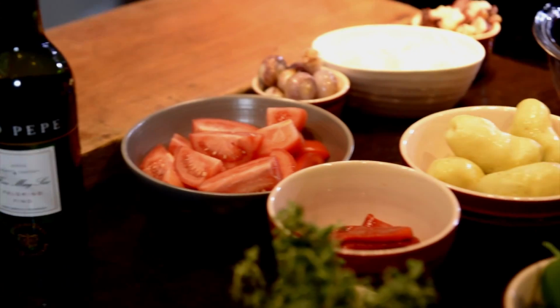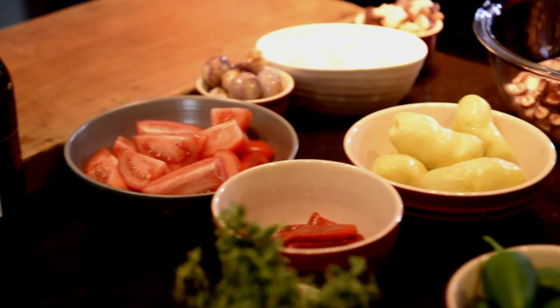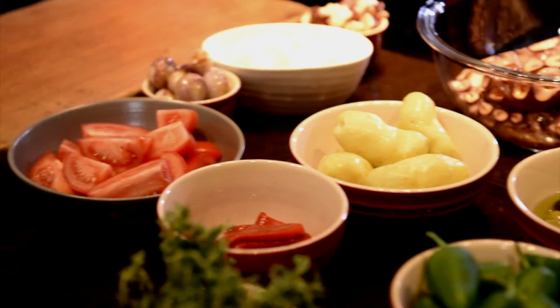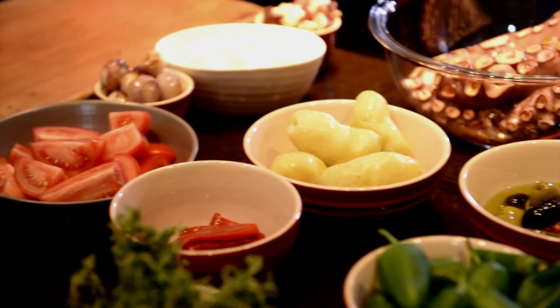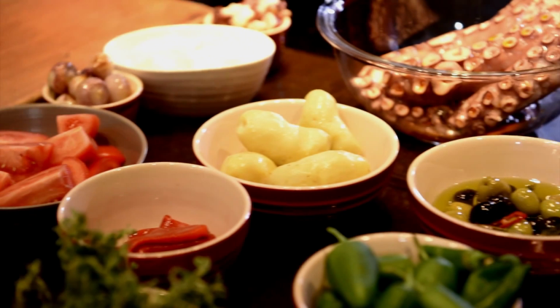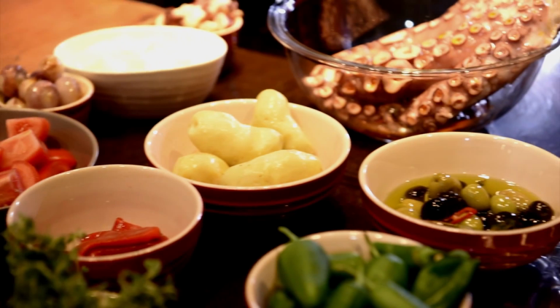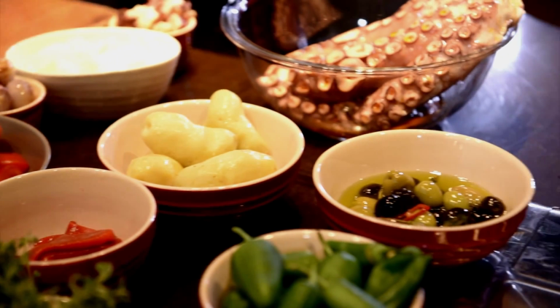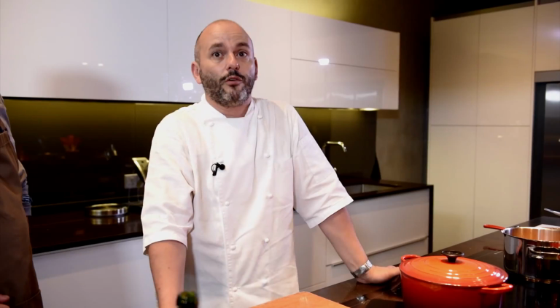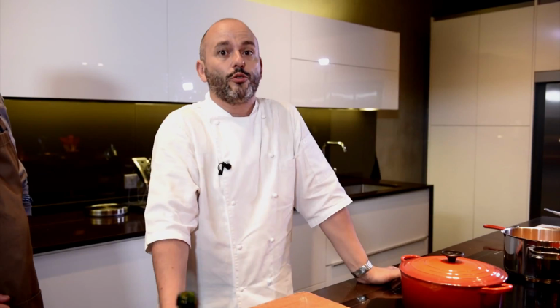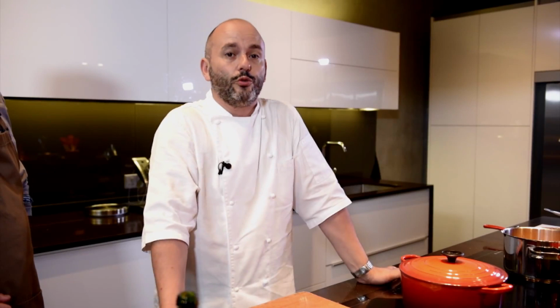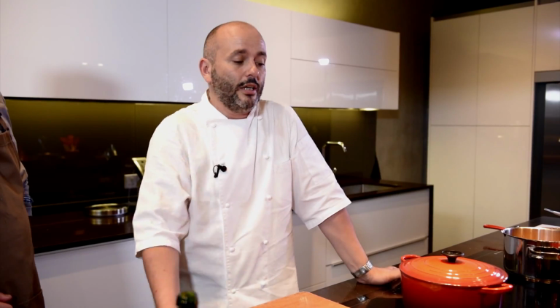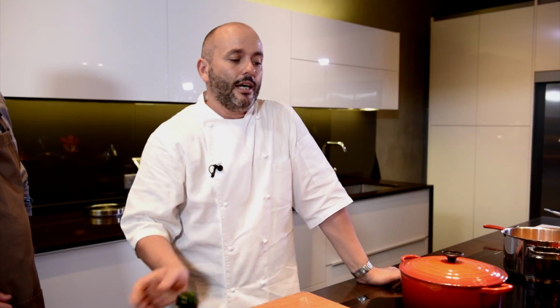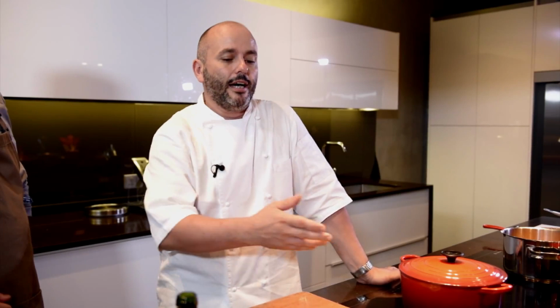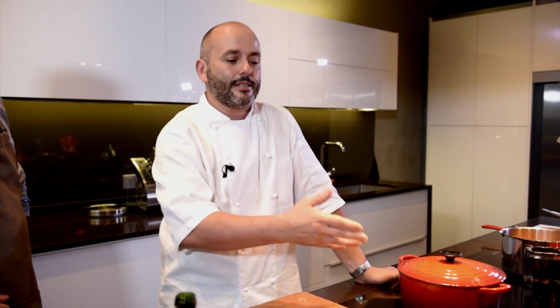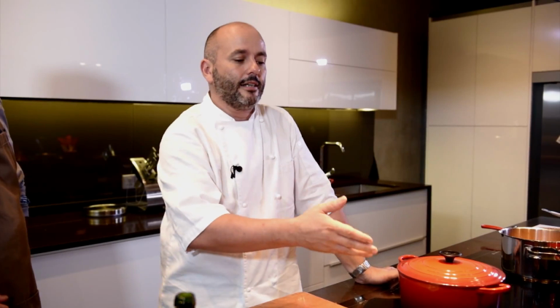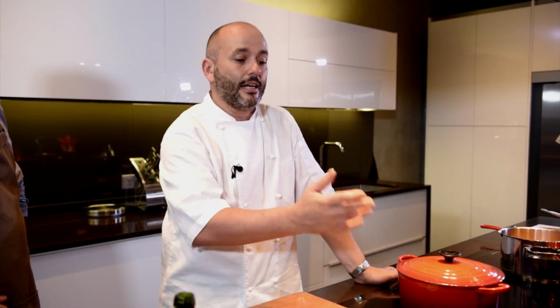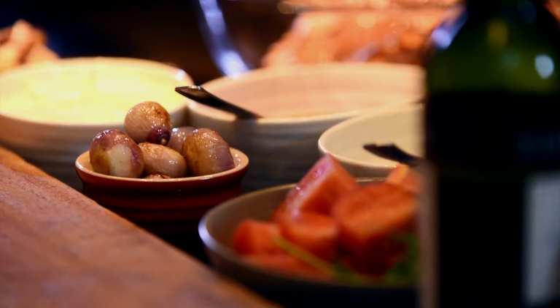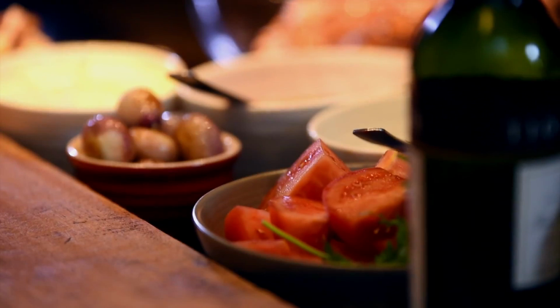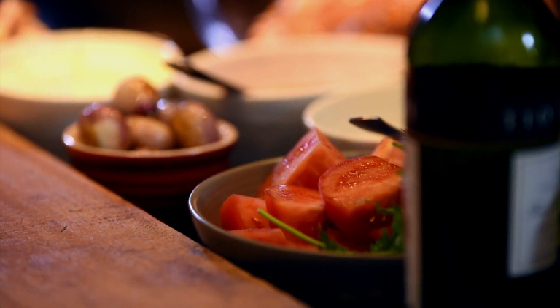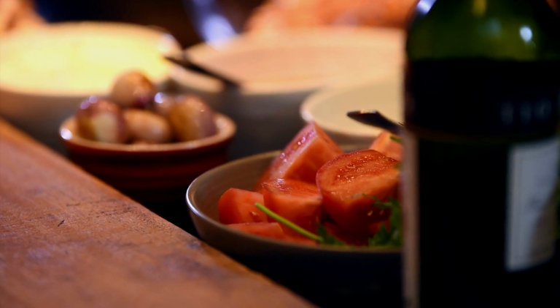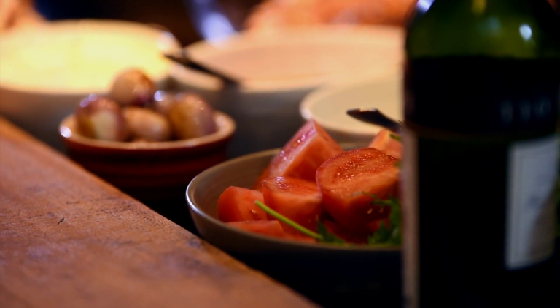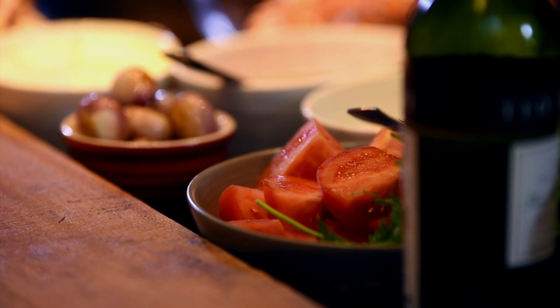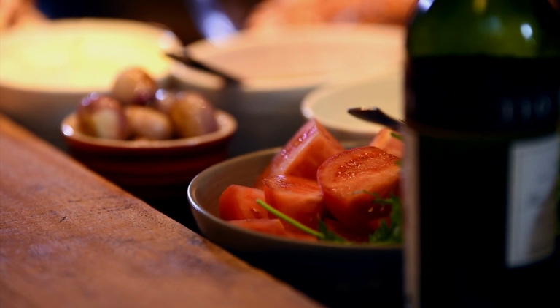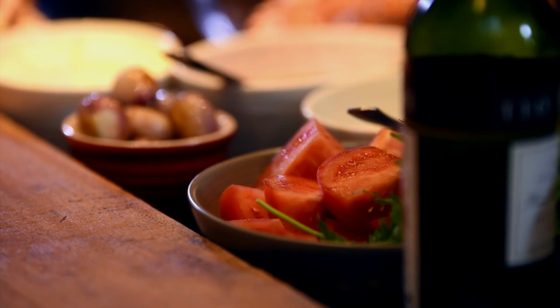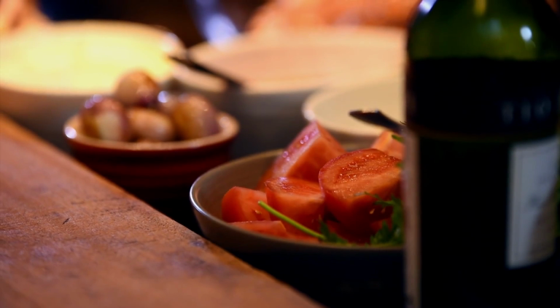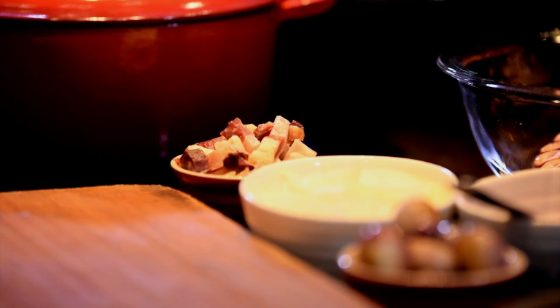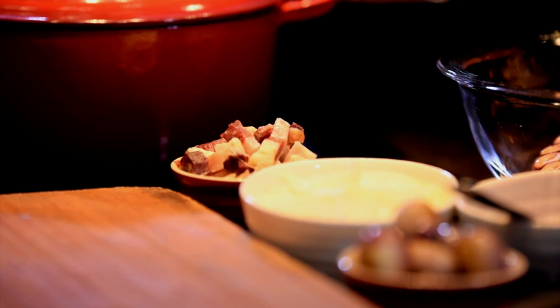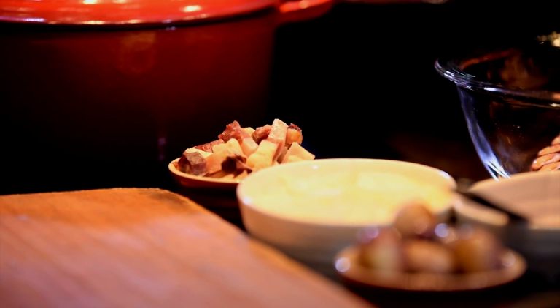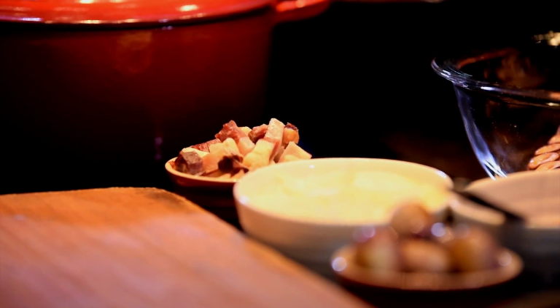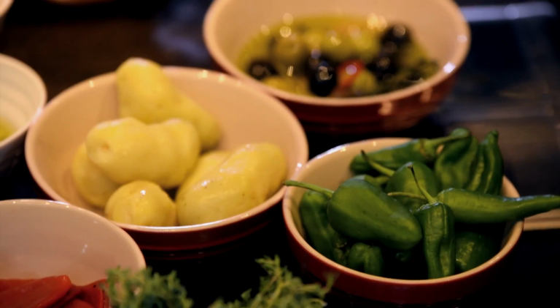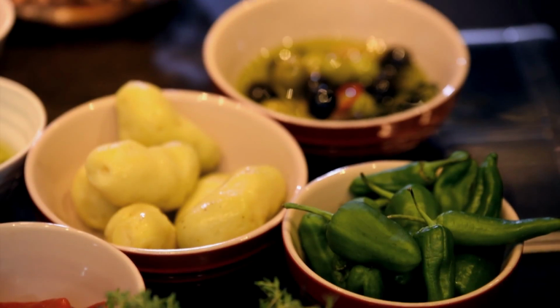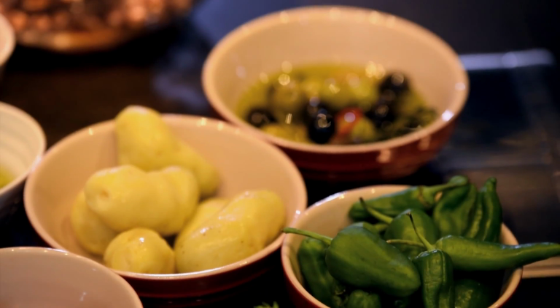Today I choose an octopus dish that my grandmother used to do. It's a Galician way with some sherry, some tomato, some jamon. Let's get started.